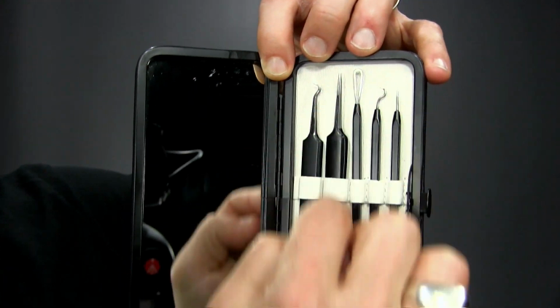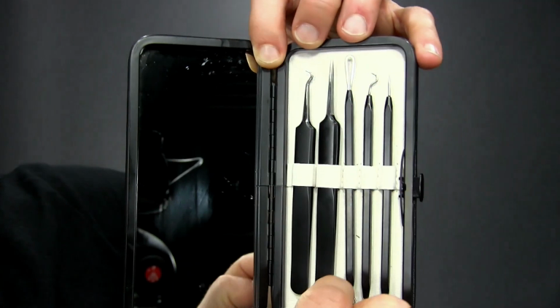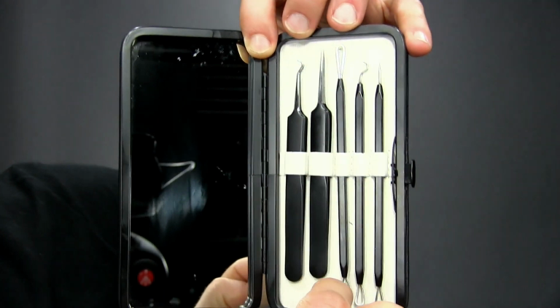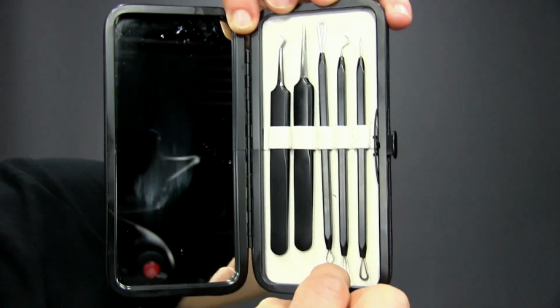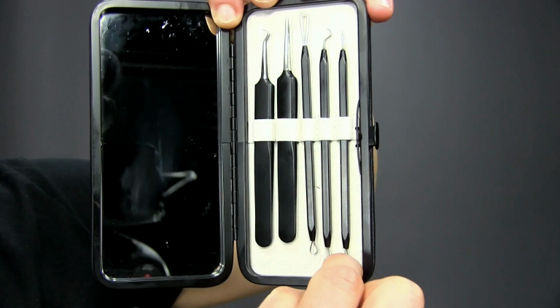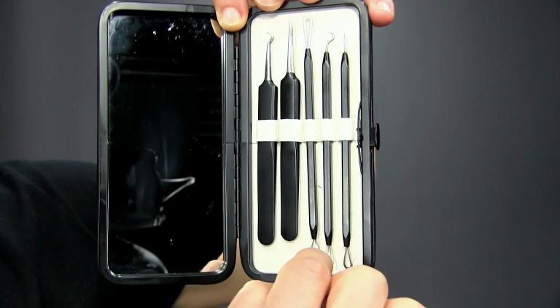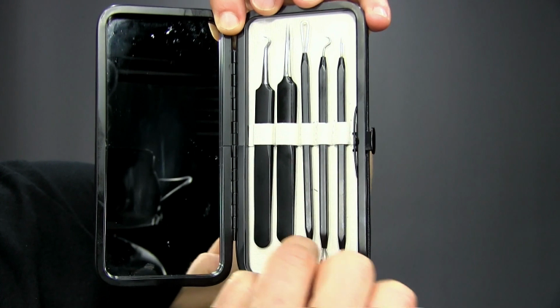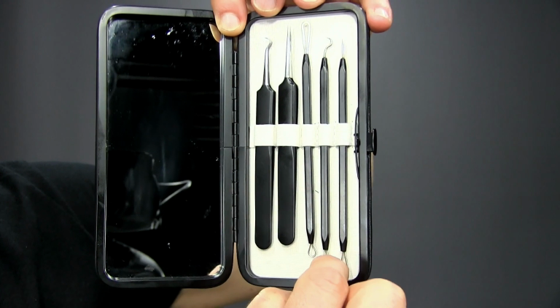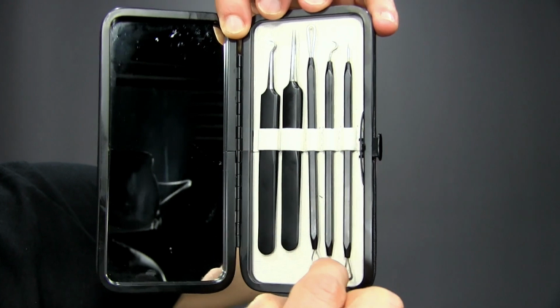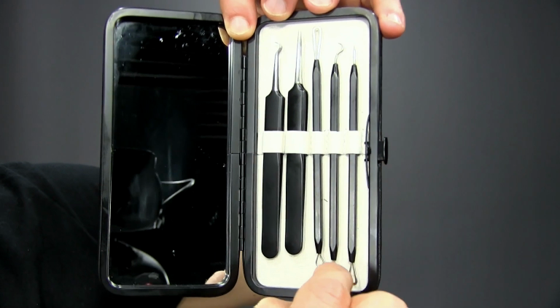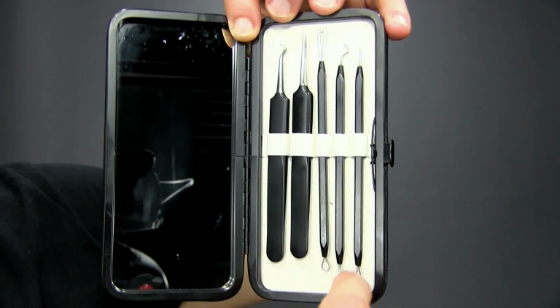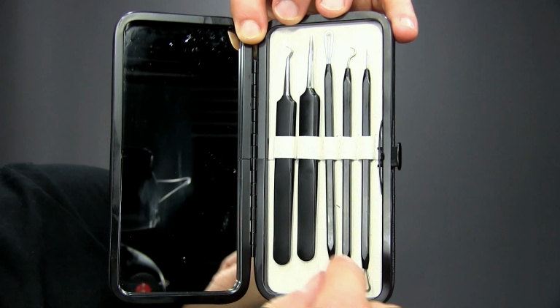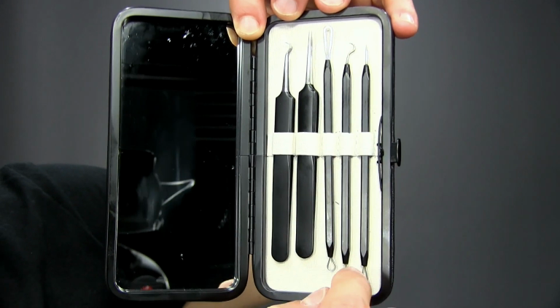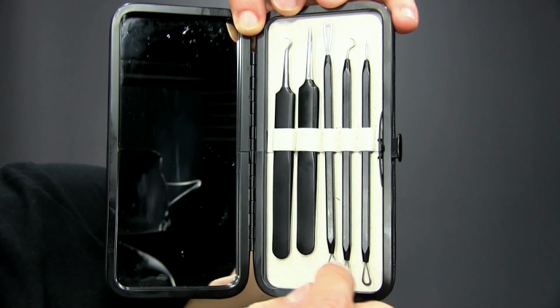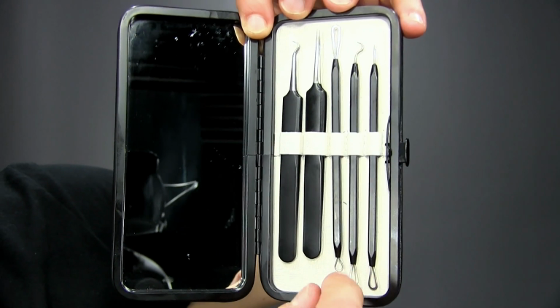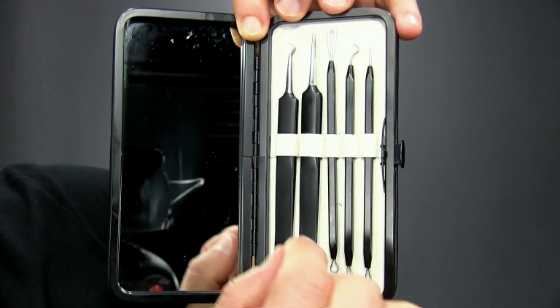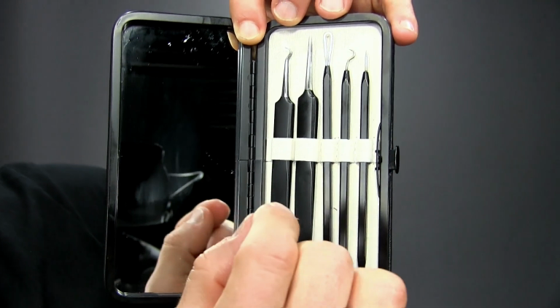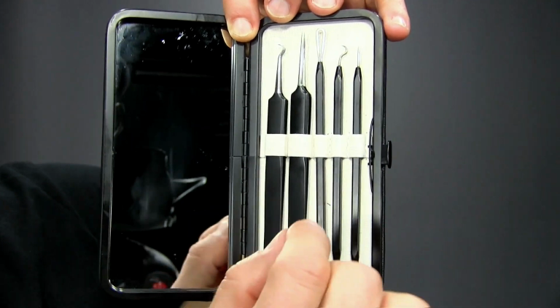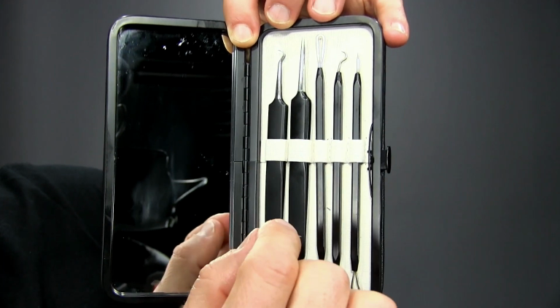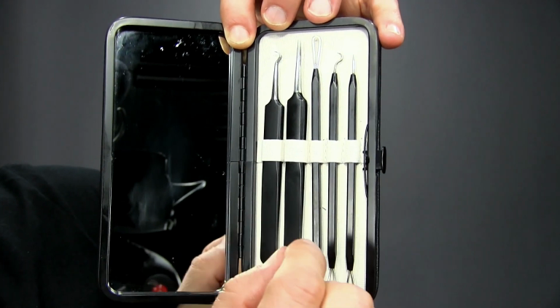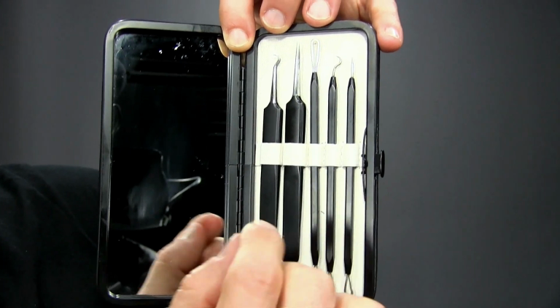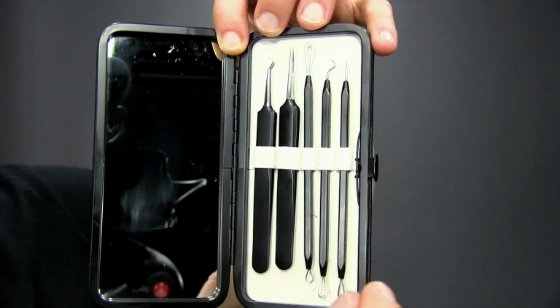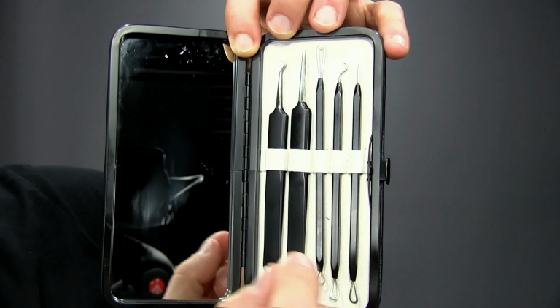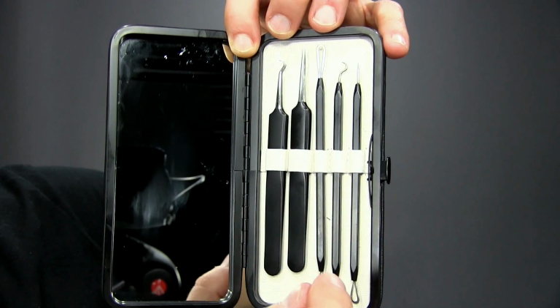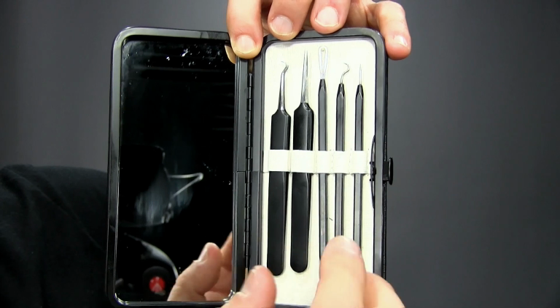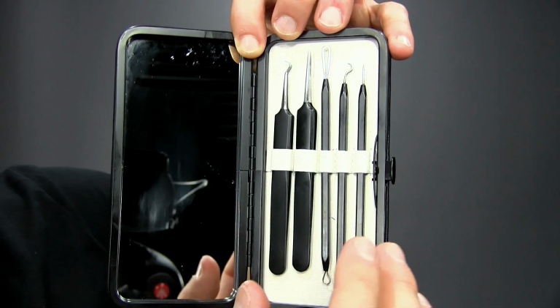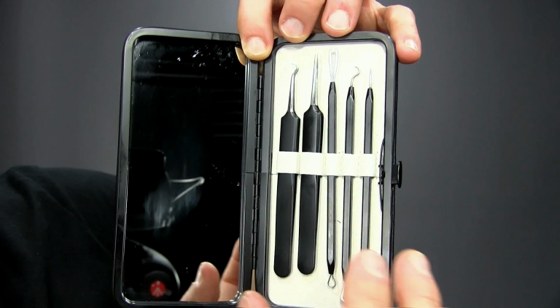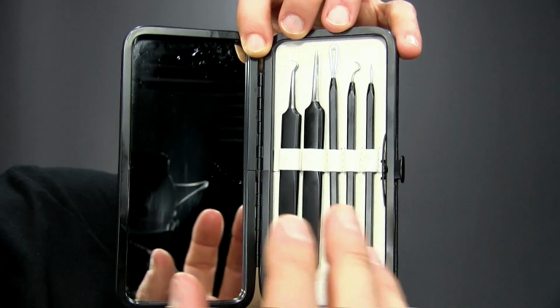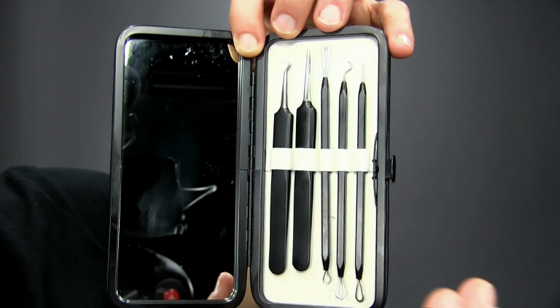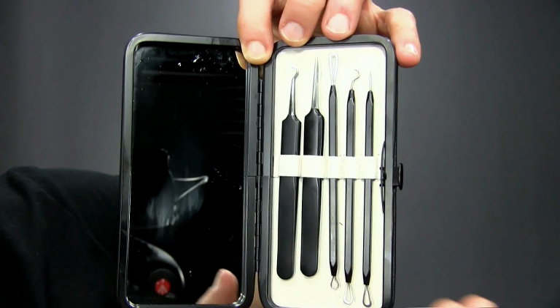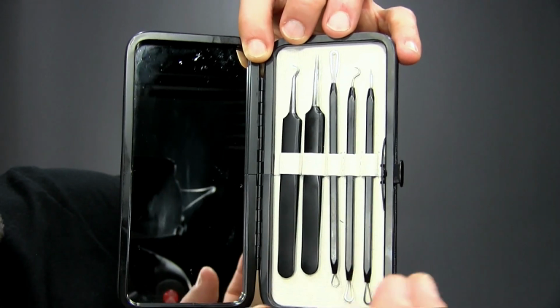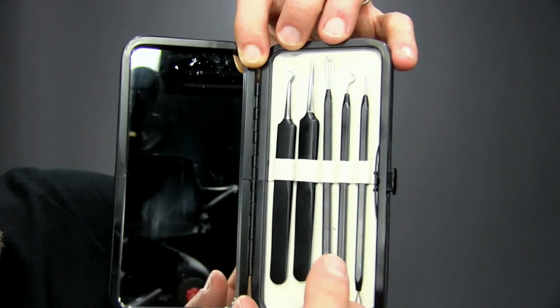All of these little hooks and openings — this is what you actually place over the pimple and press down, gently though. You want to make sure that you're extracting what's inside.